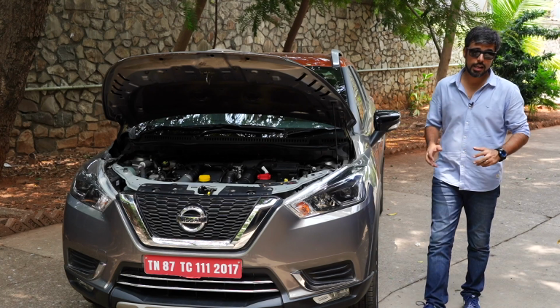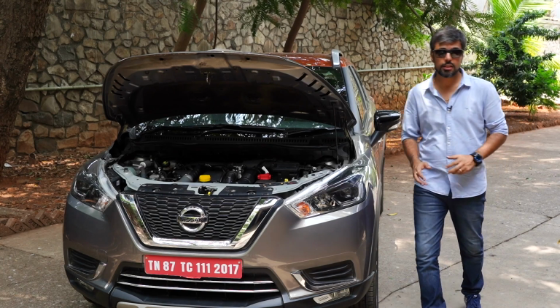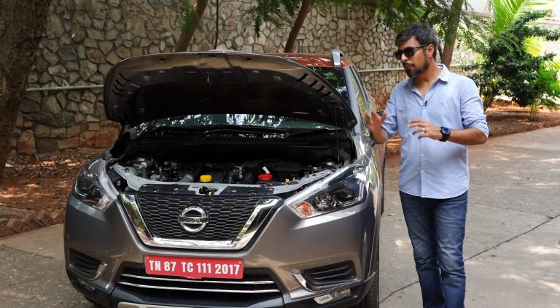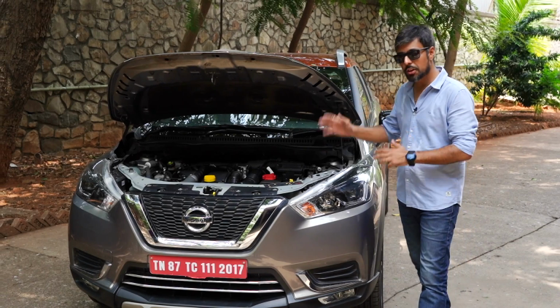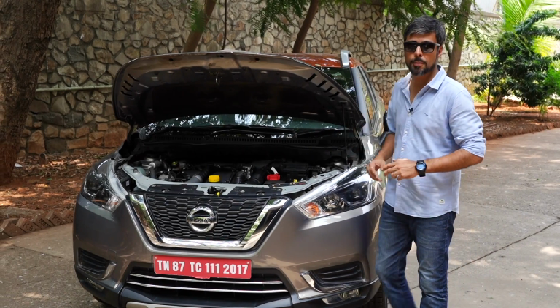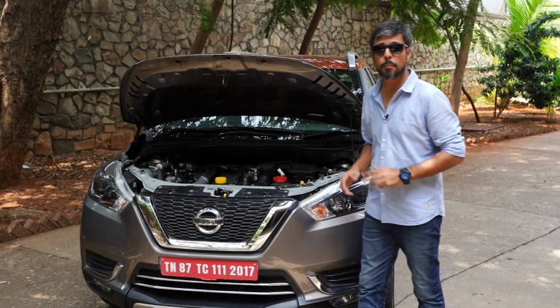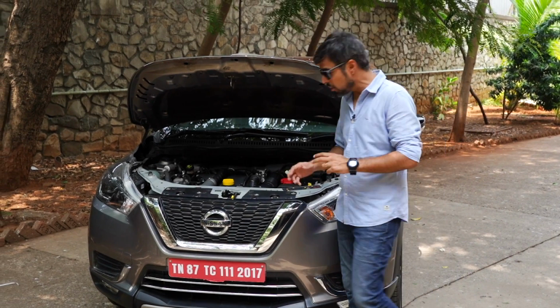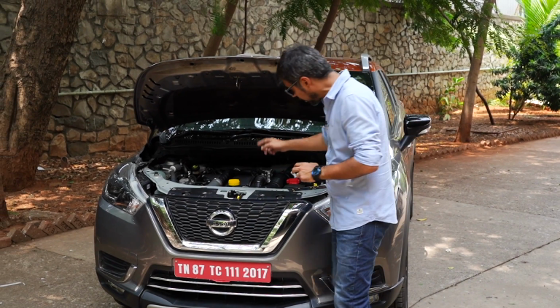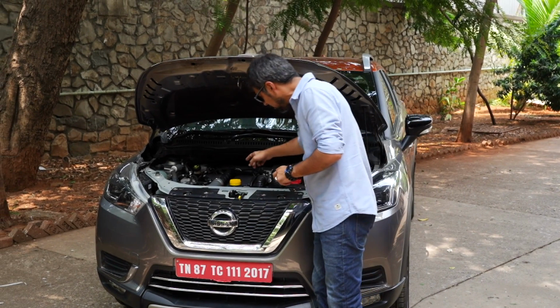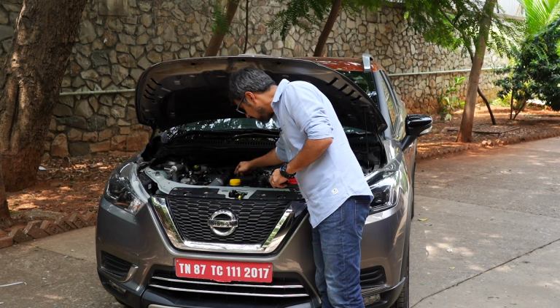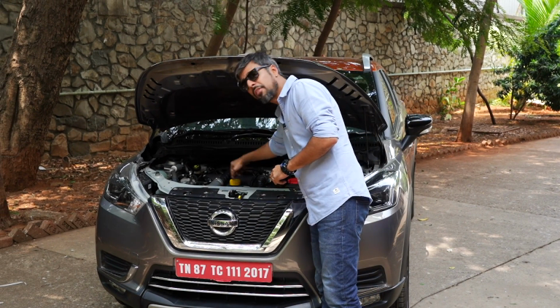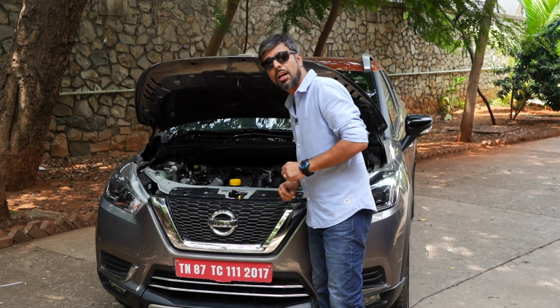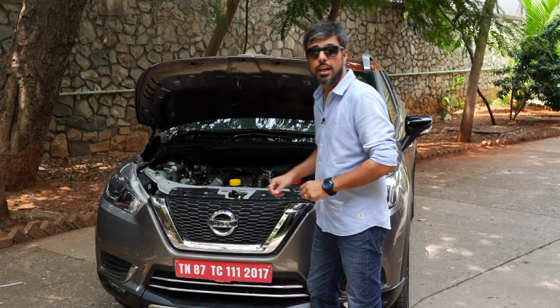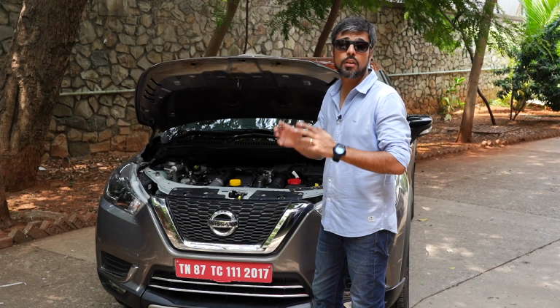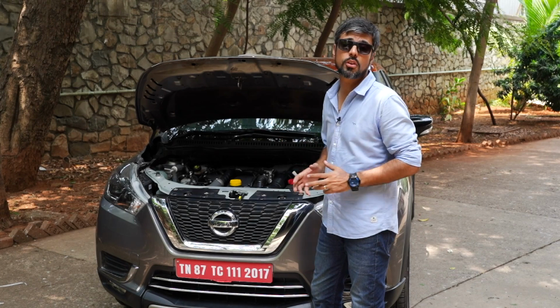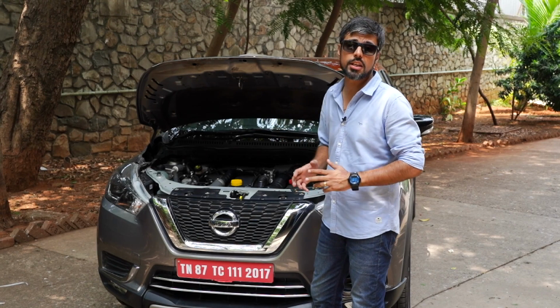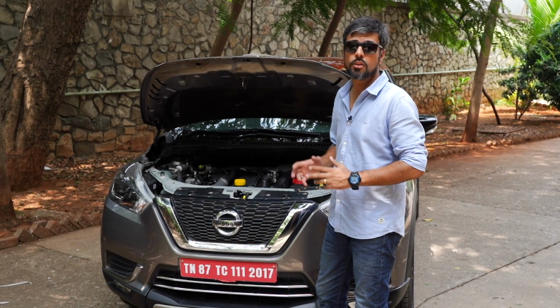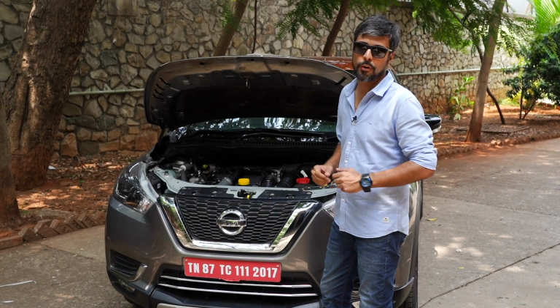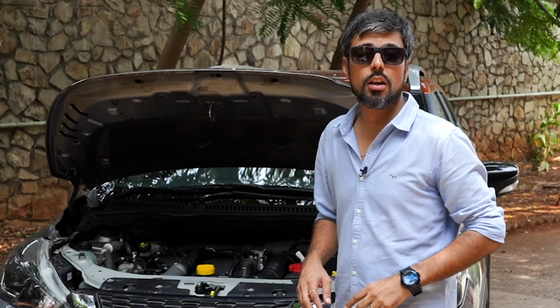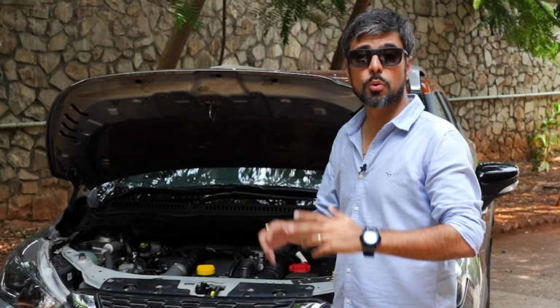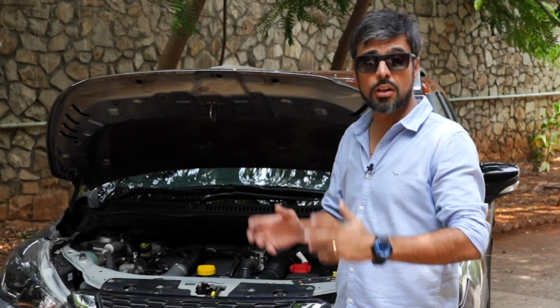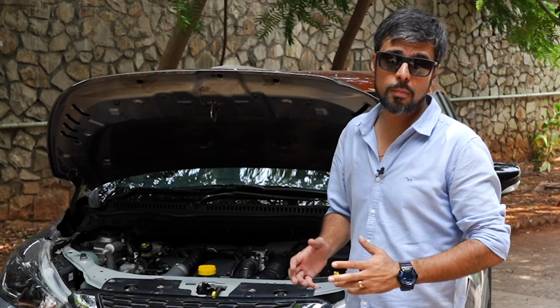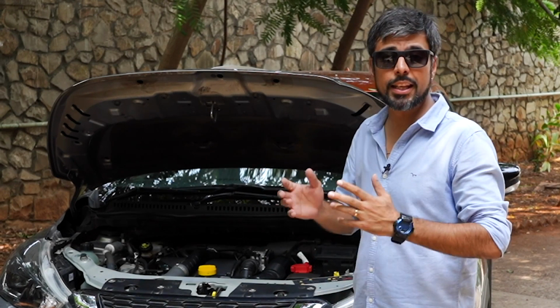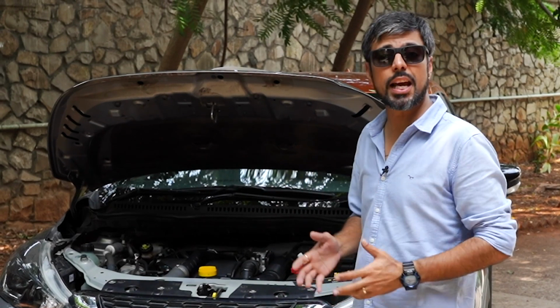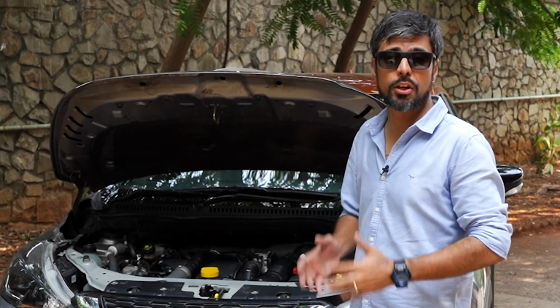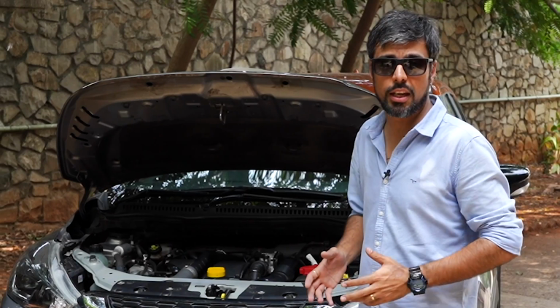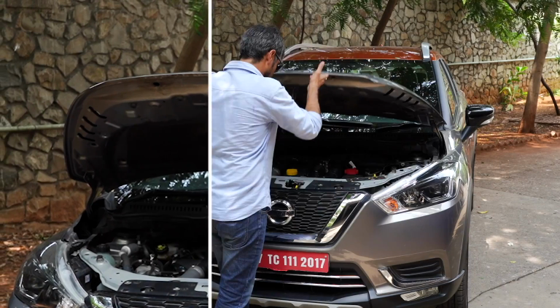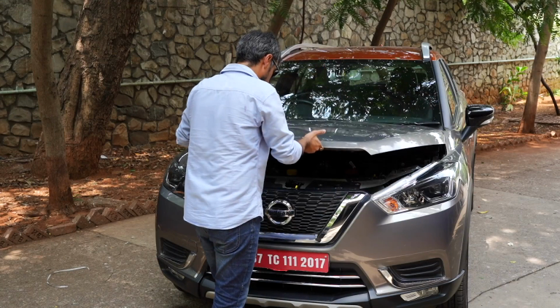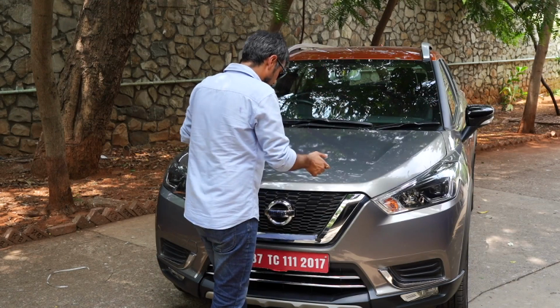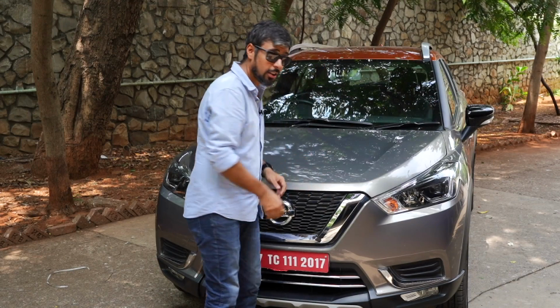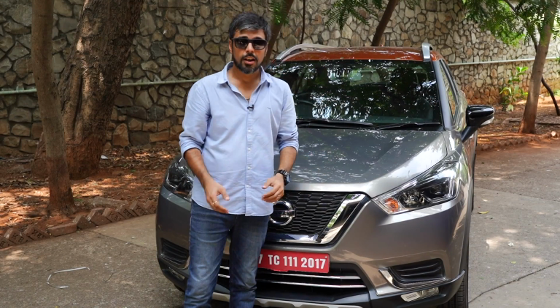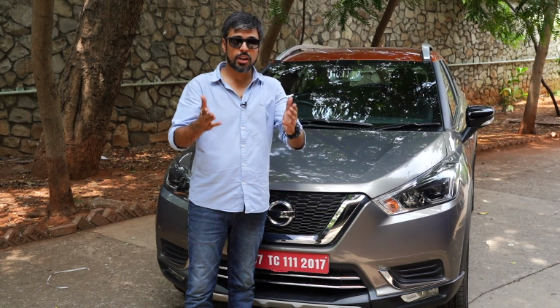Lastly, just before you shut your car's bonnet, make sure you quickly check the engine oil level on your car. It's one of the most critical checks you can perform. Refer to our first installment in this DIY video series. Happy driving!